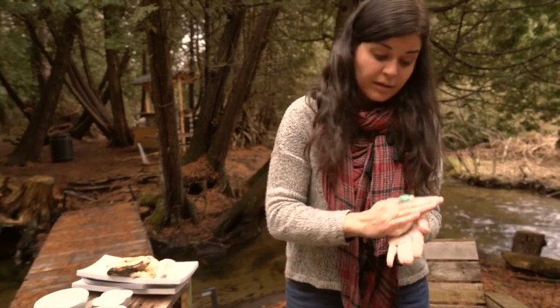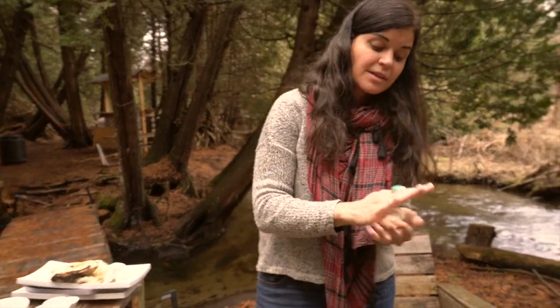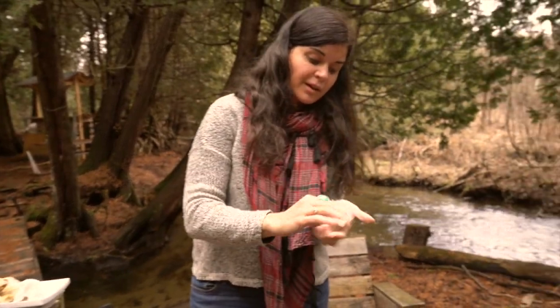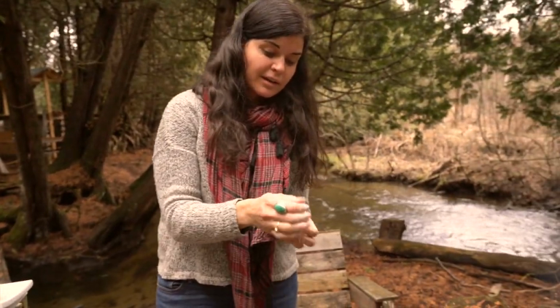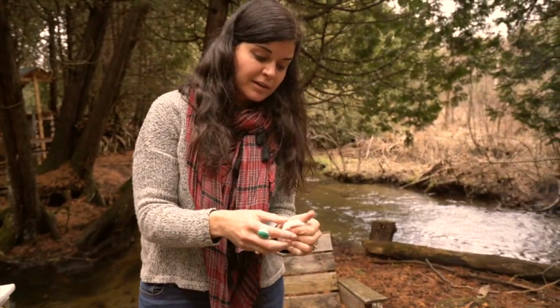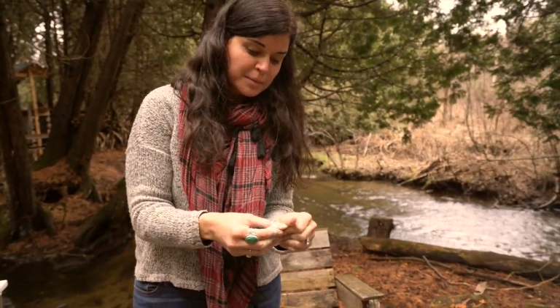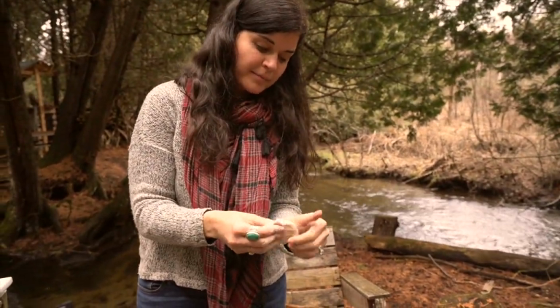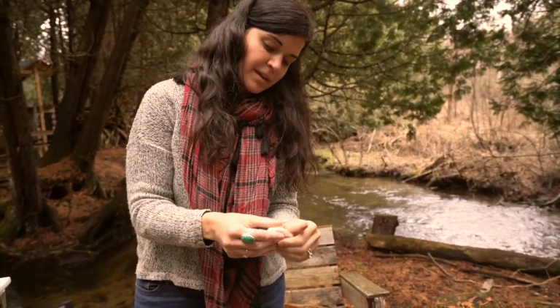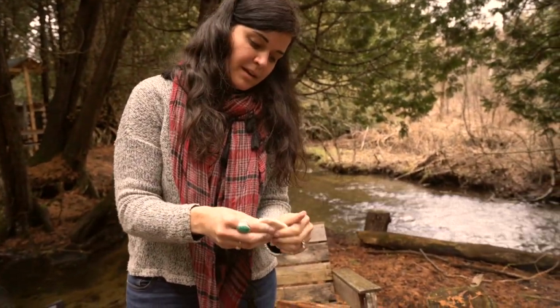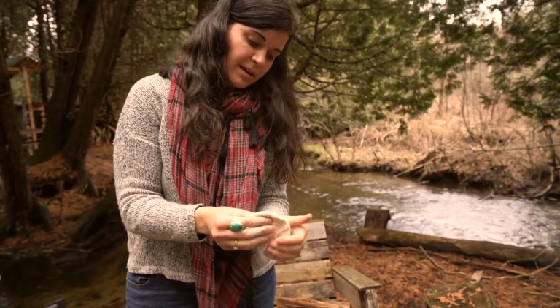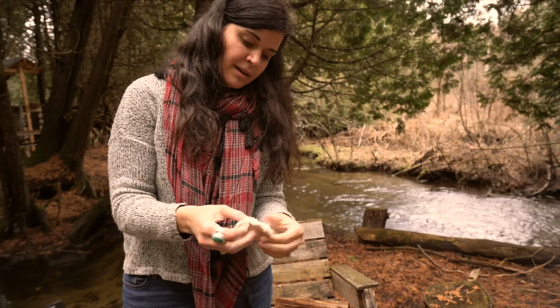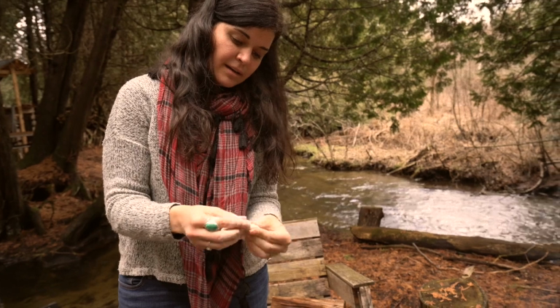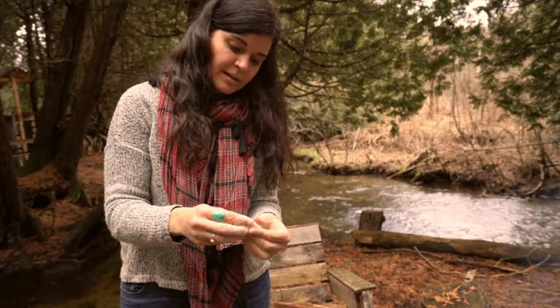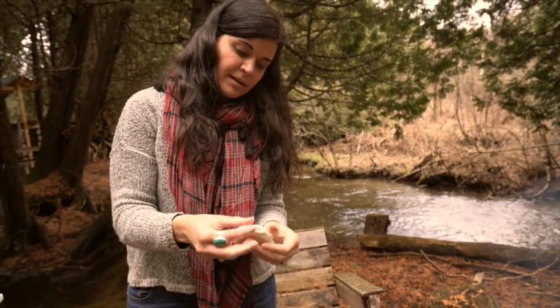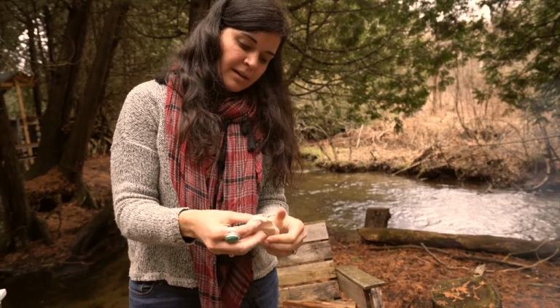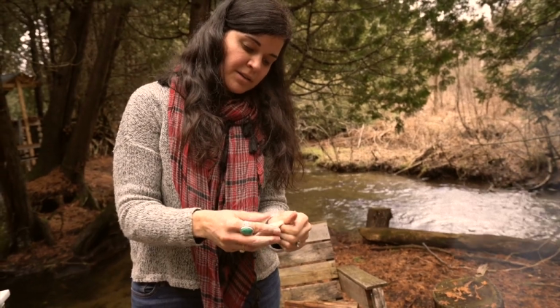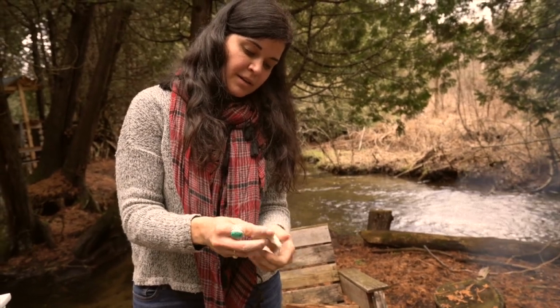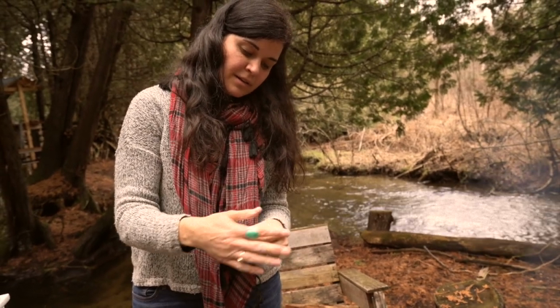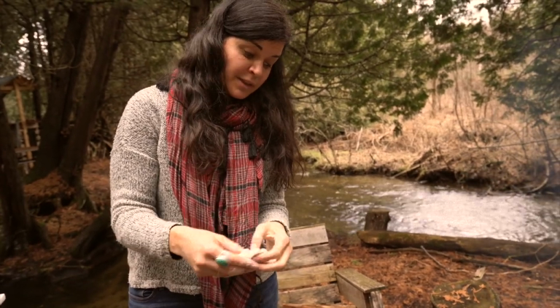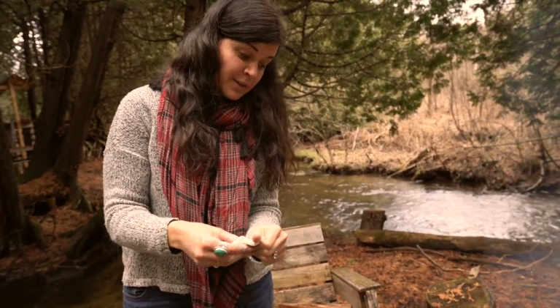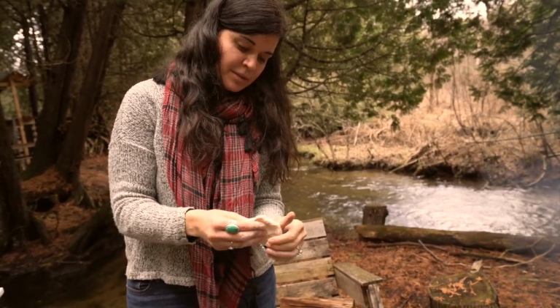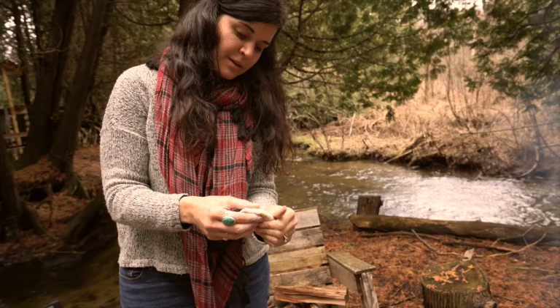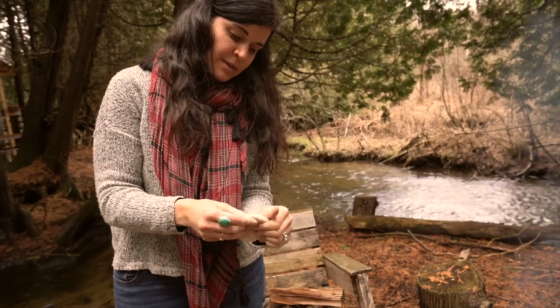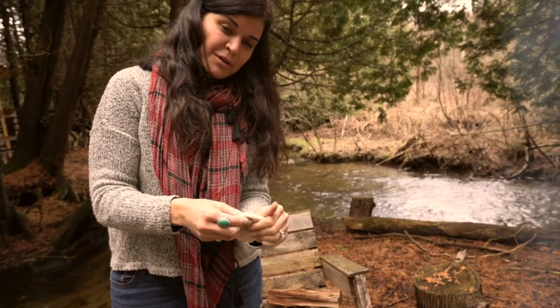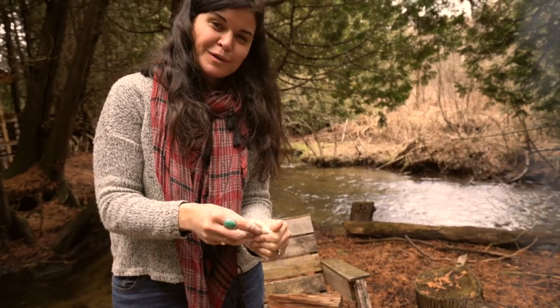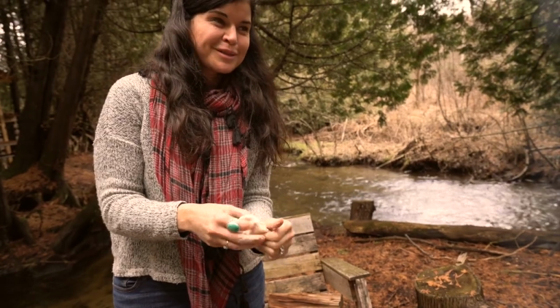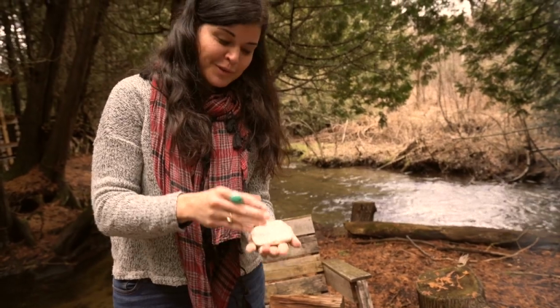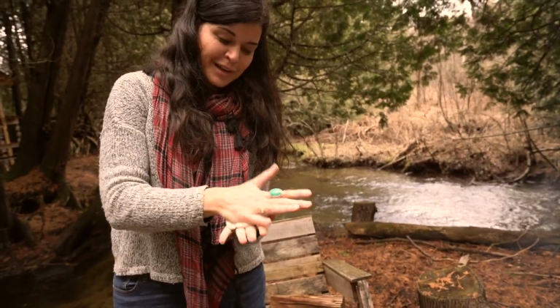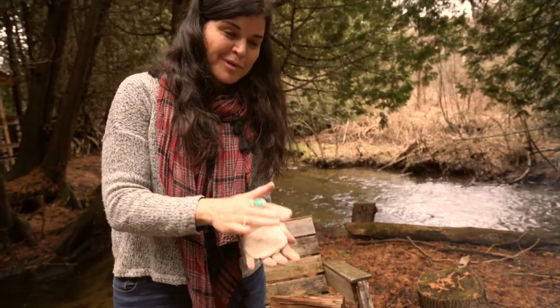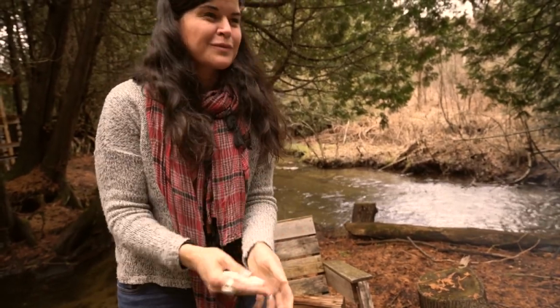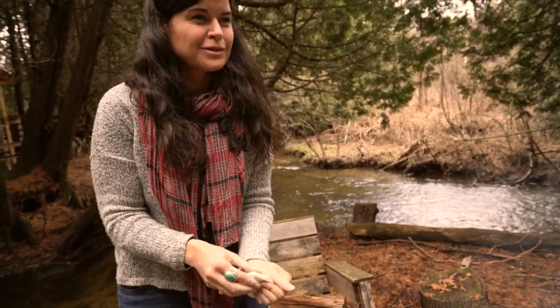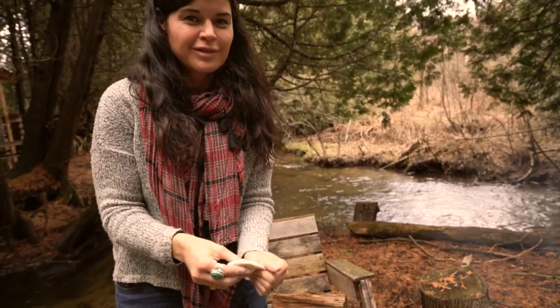The first time I ever had bannock, I had it cooked this way in the kitchen of a First Nations lady who made me this and a very strong coffee.